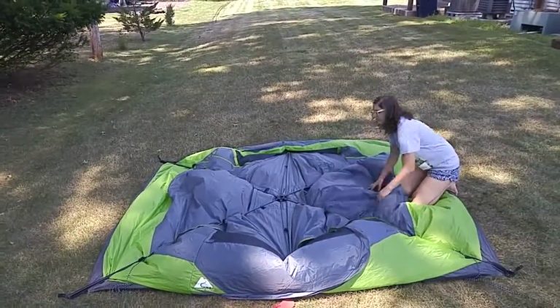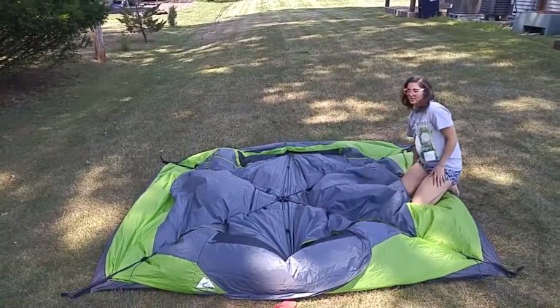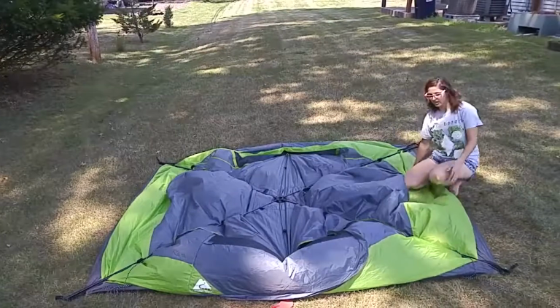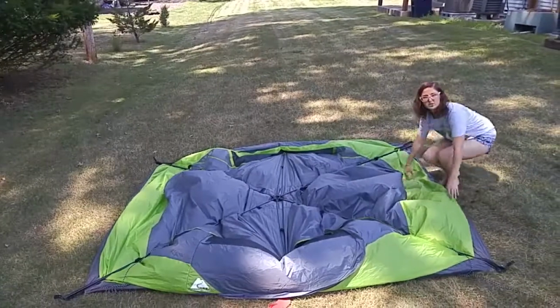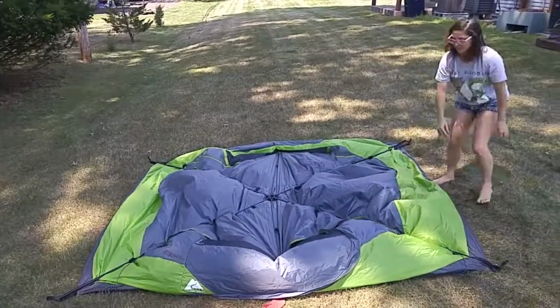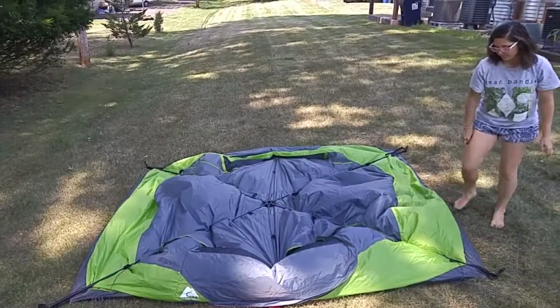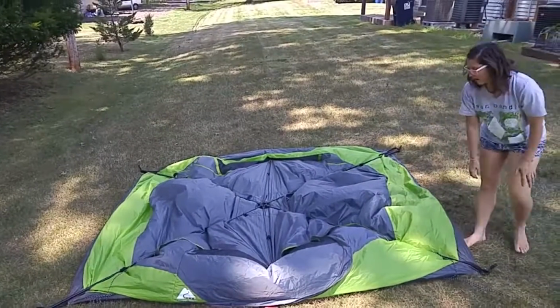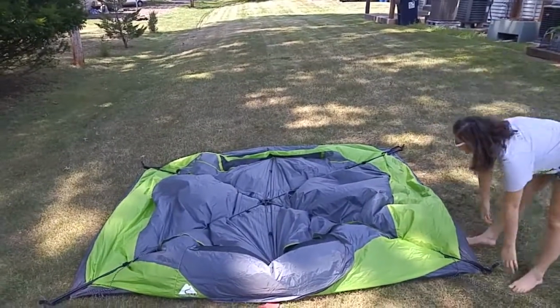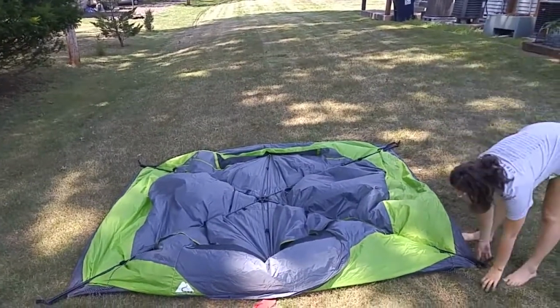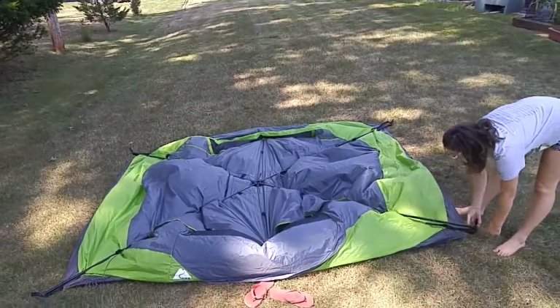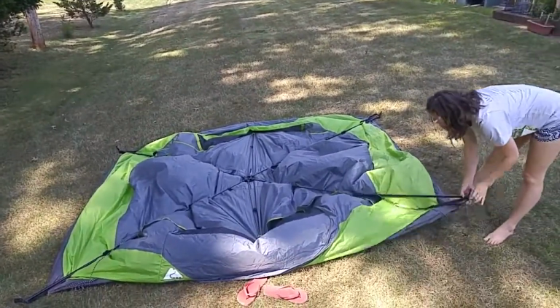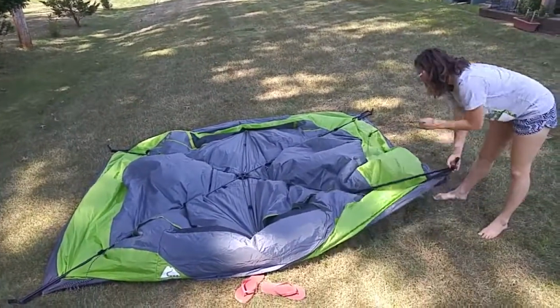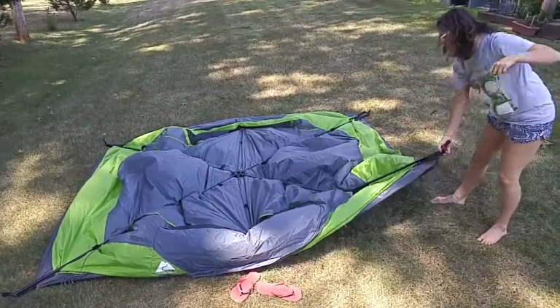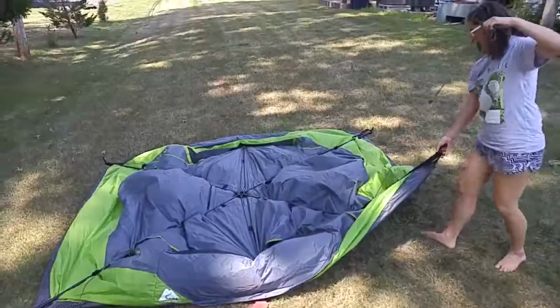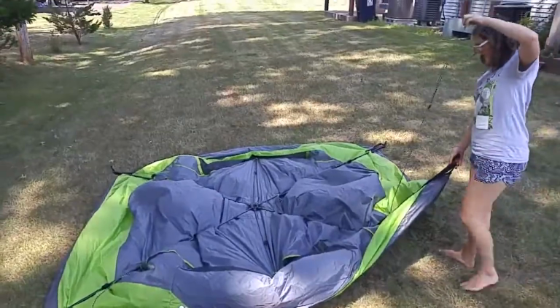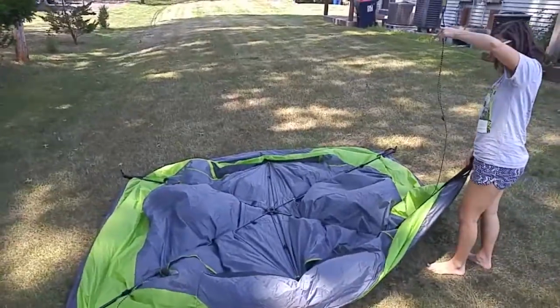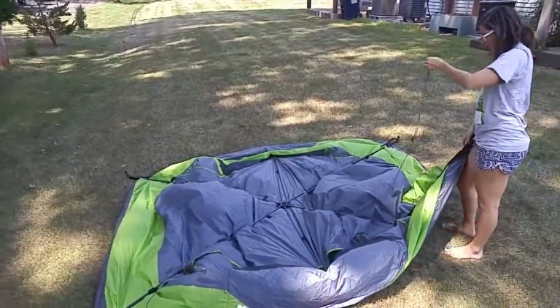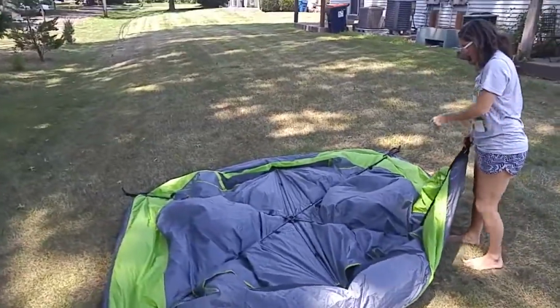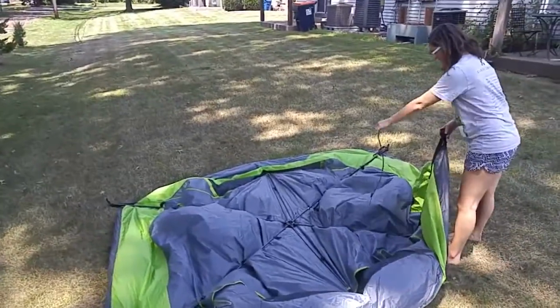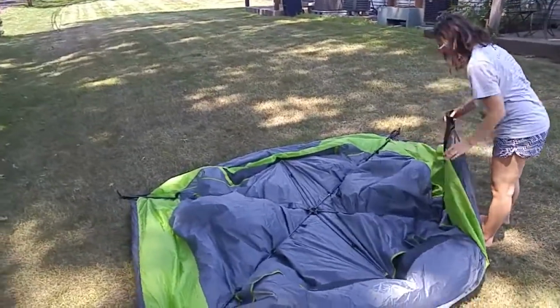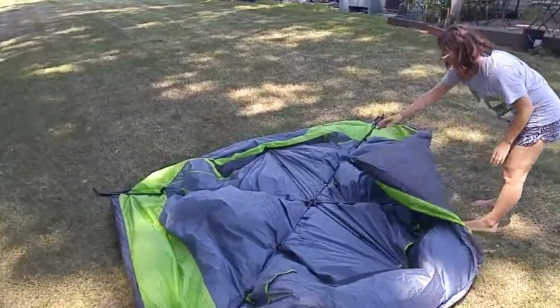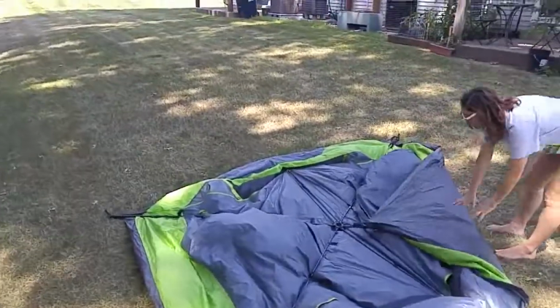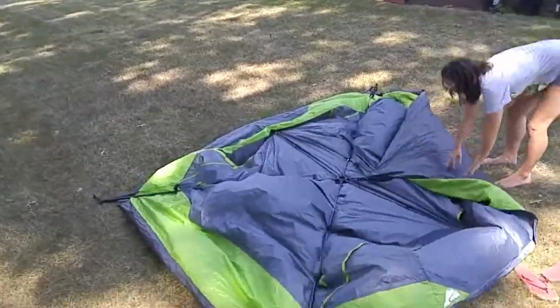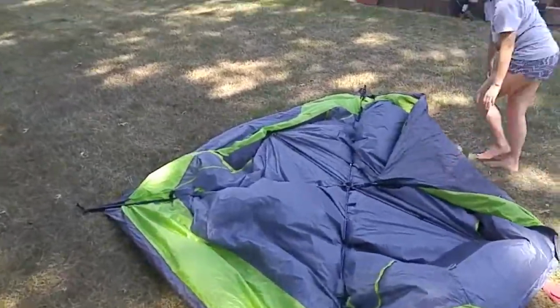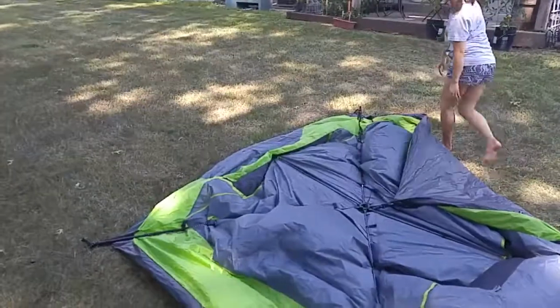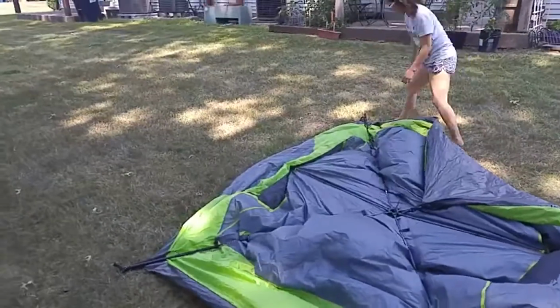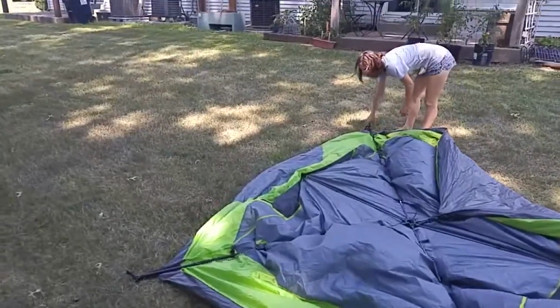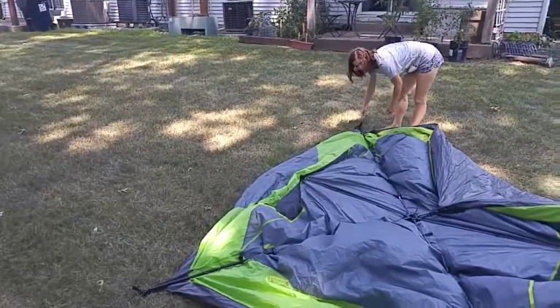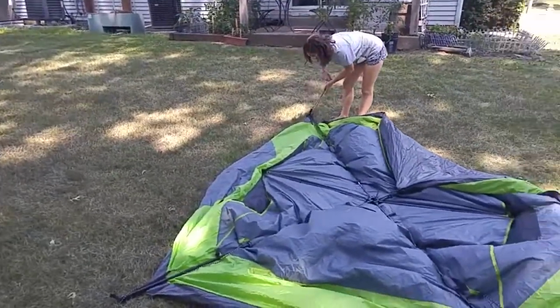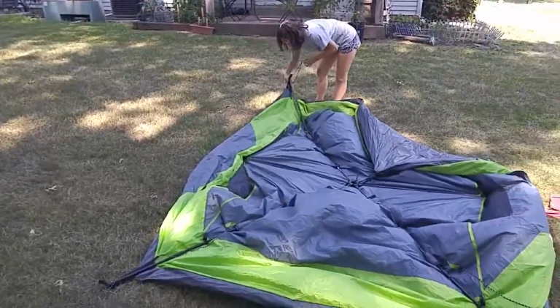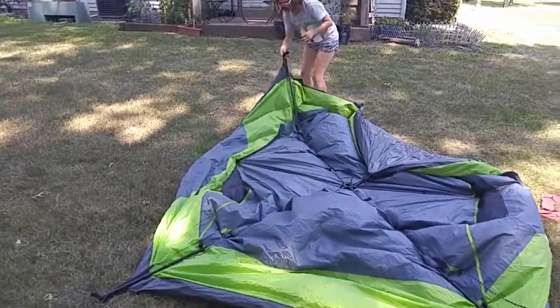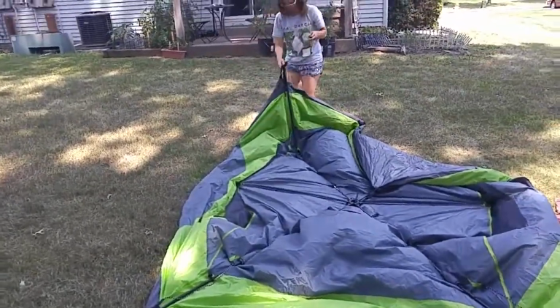Right now your tent is kind of like a square. You're going to make it like a pie. Take your guidelines and put them in the middle. You're going to fold in your first four legs.